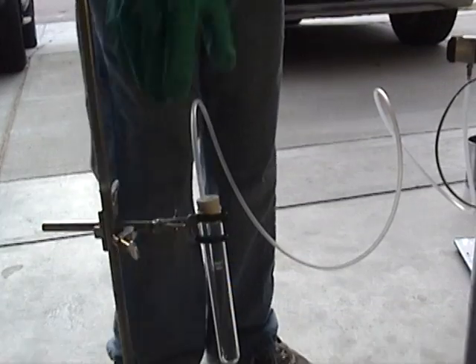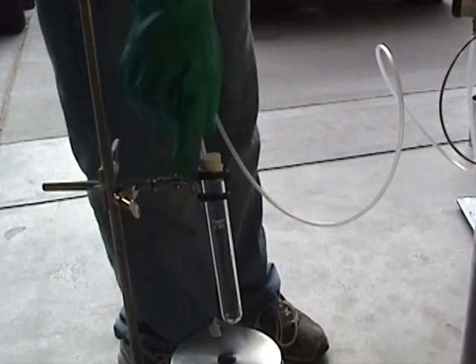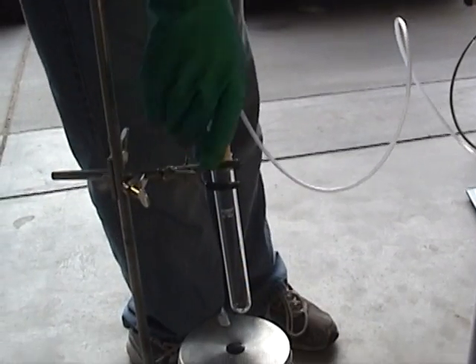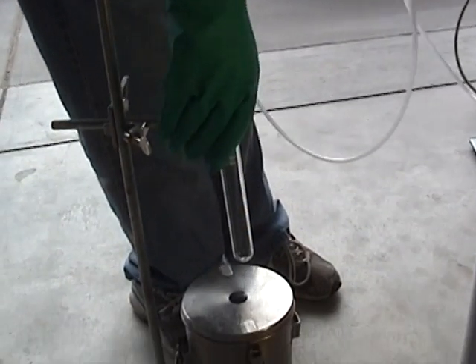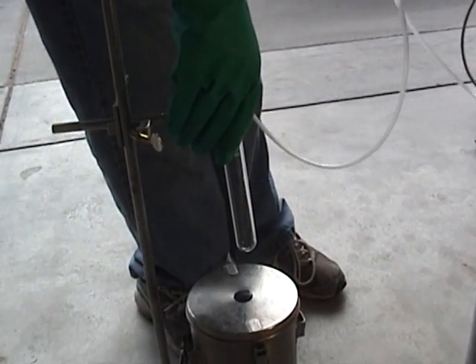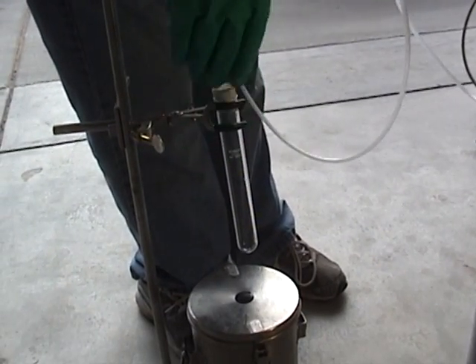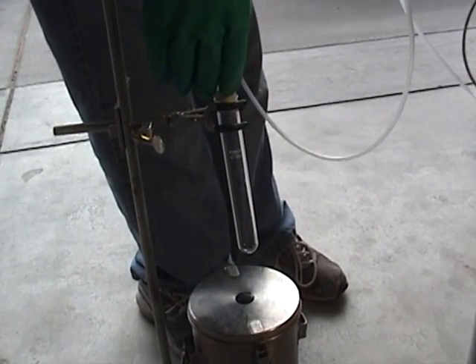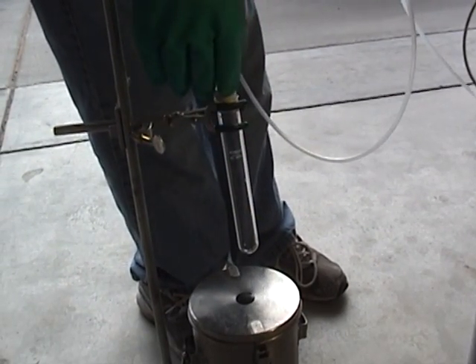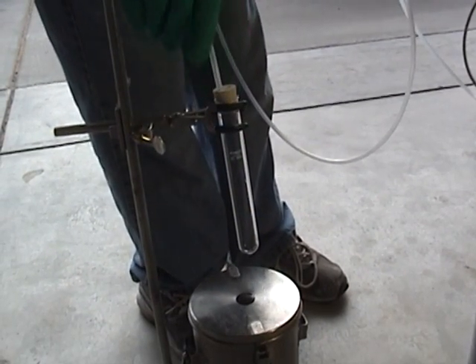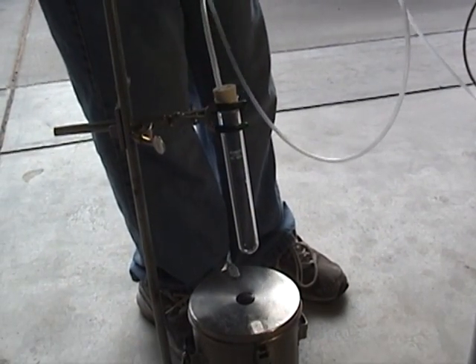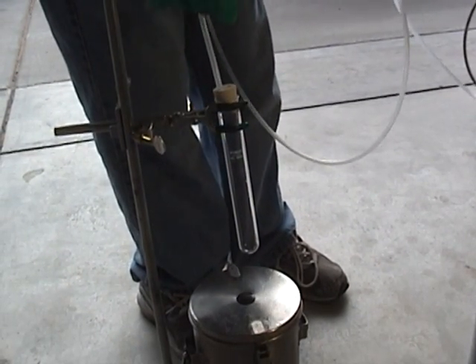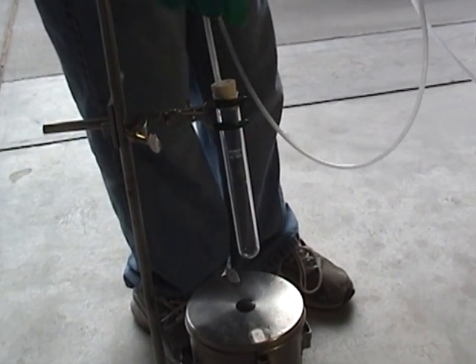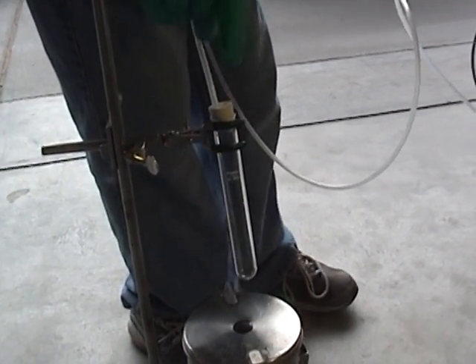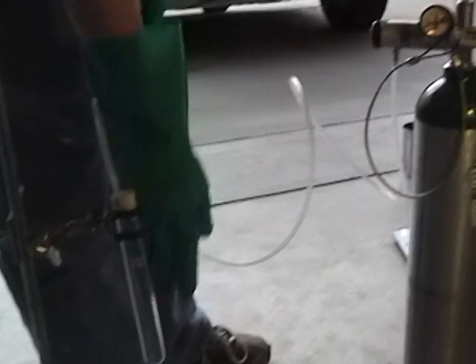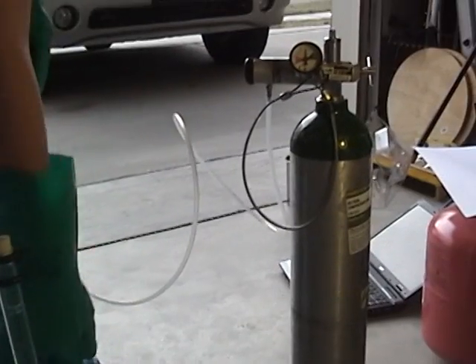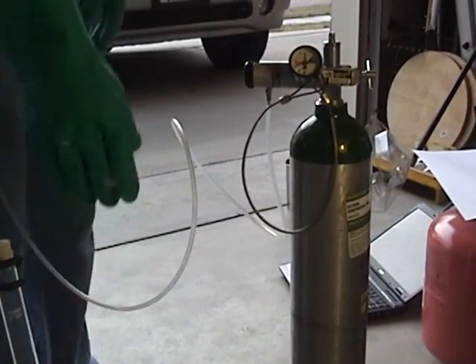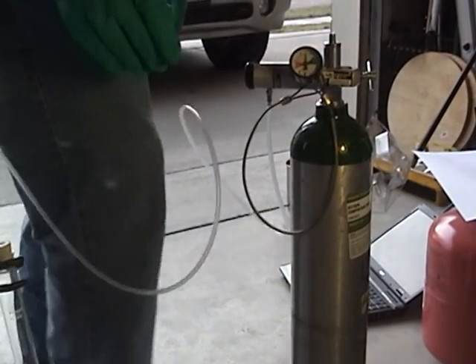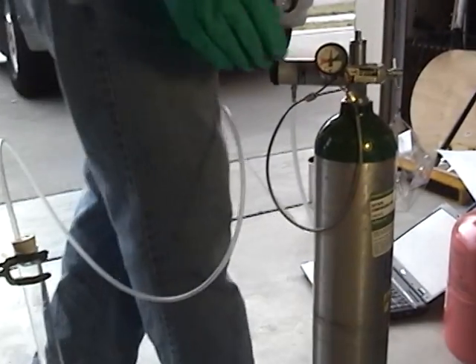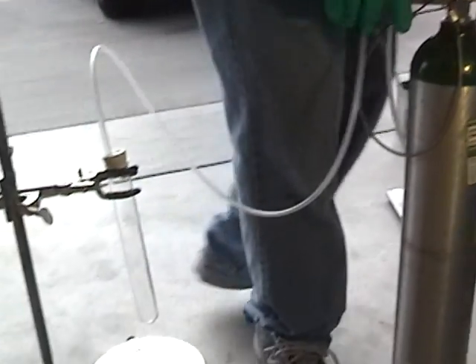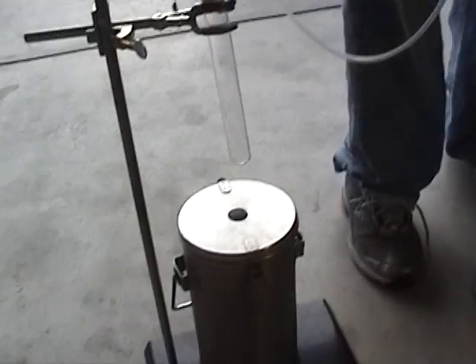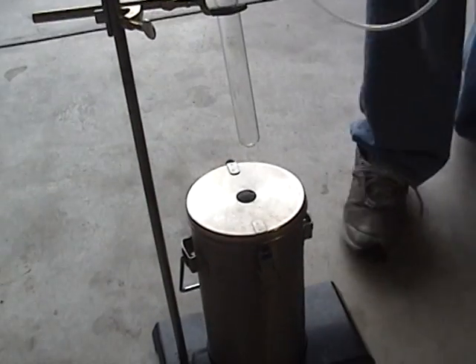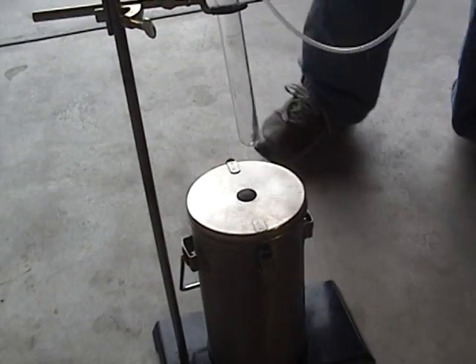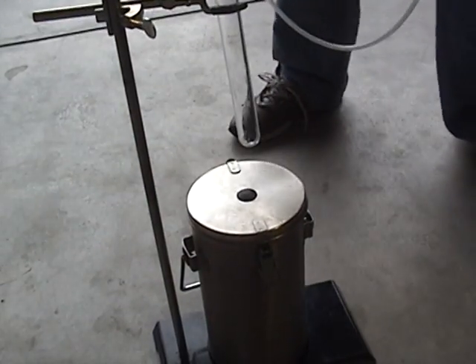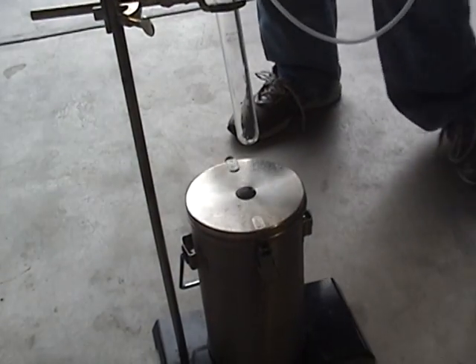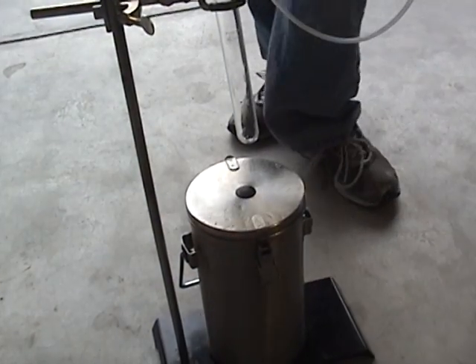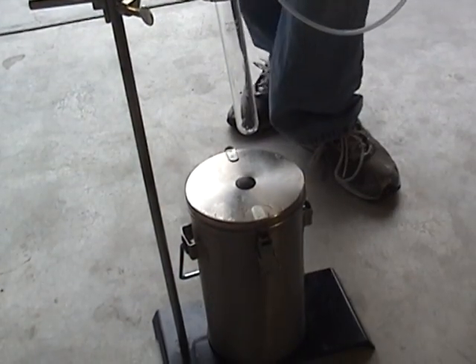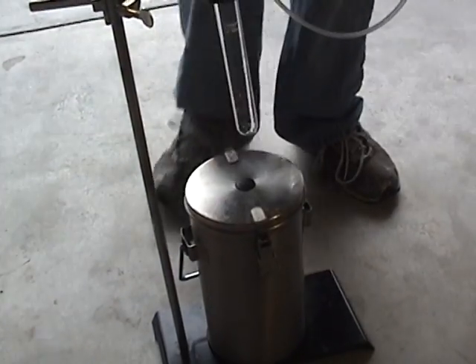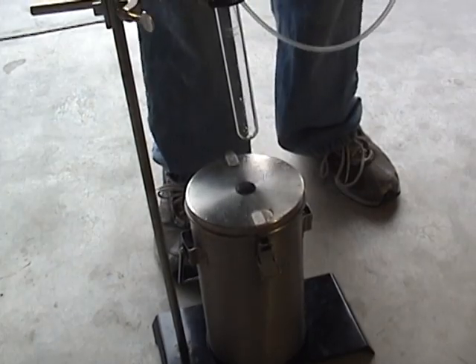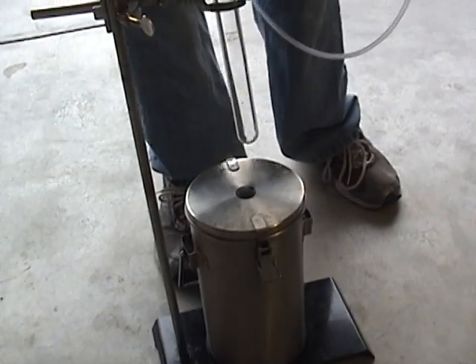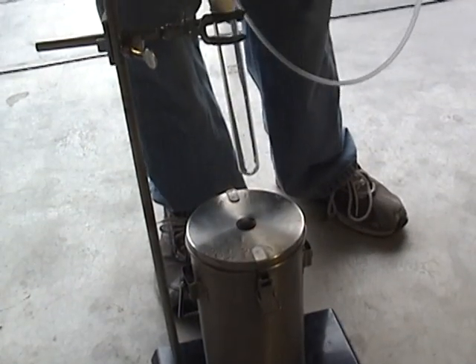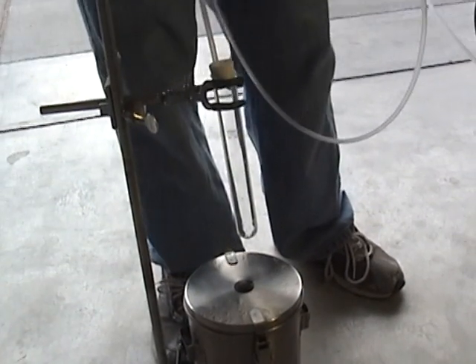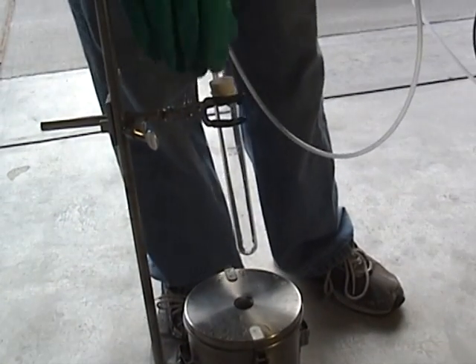Liquid Oxygen. I have my test tube with a tube going to my oxygen tank, my liquid nitrogen, and my oxygen tank. I'm going to be running it in here at about 8 liters per minute.